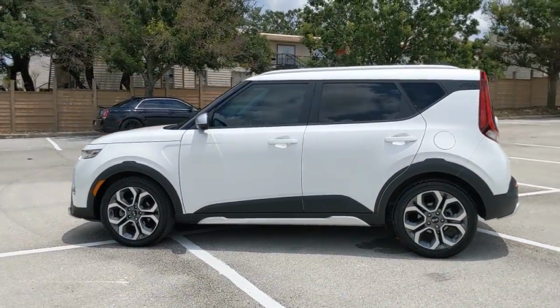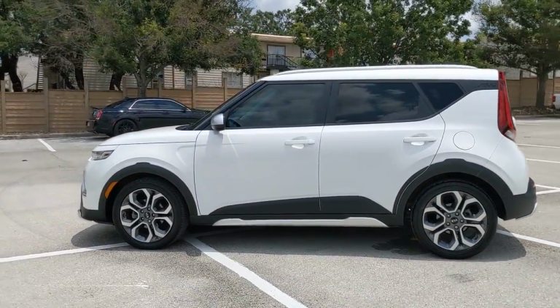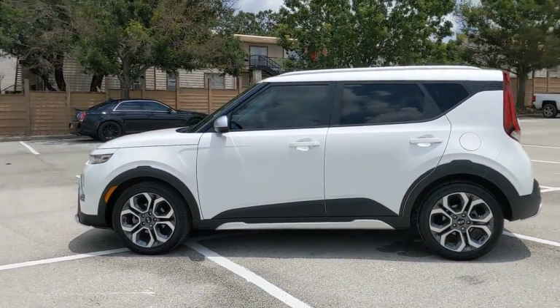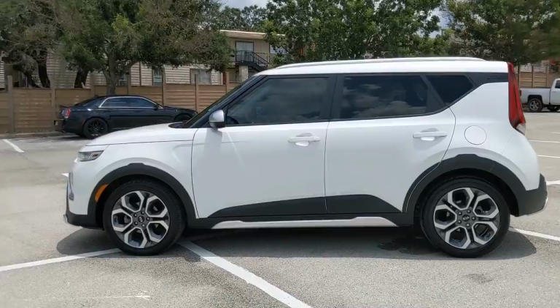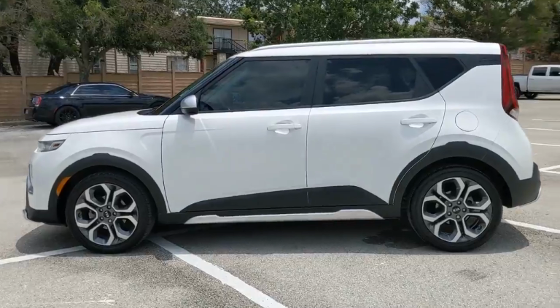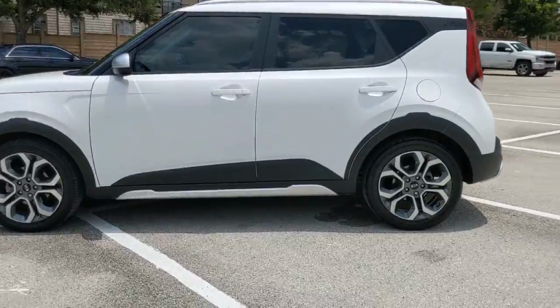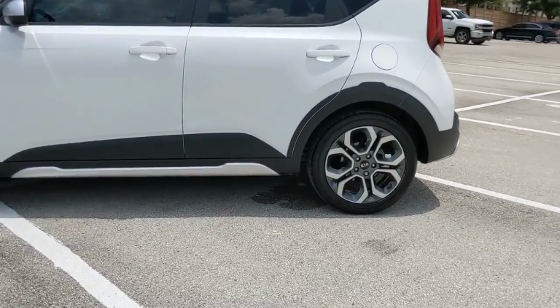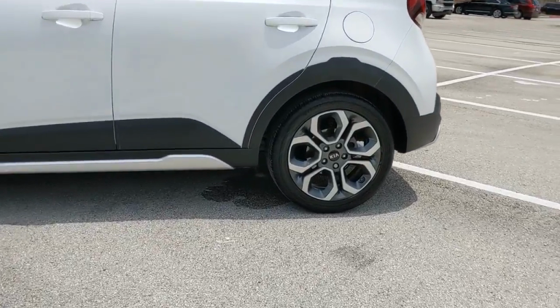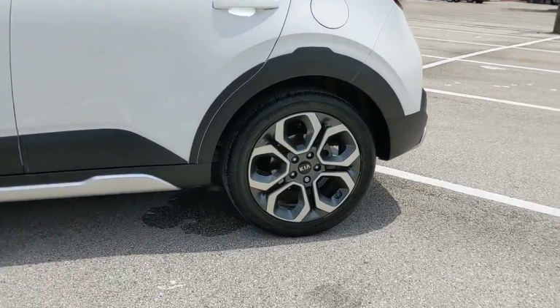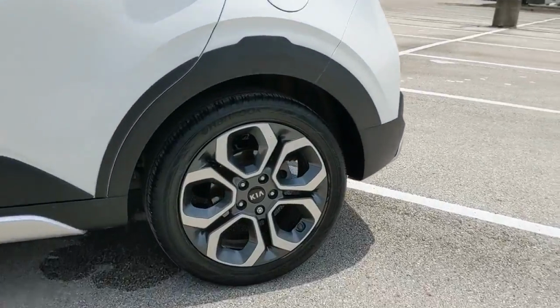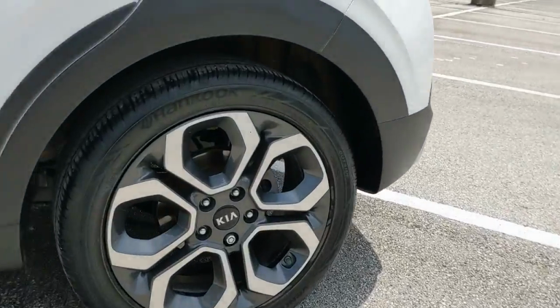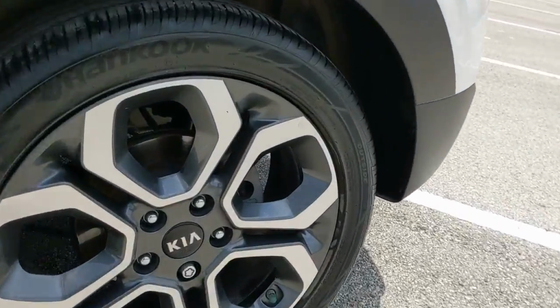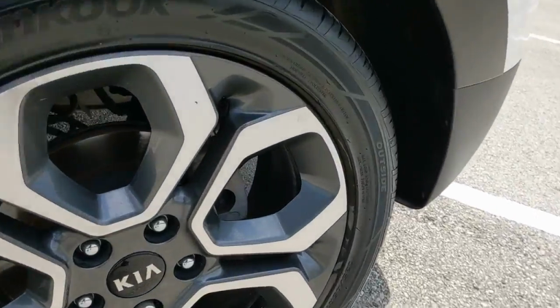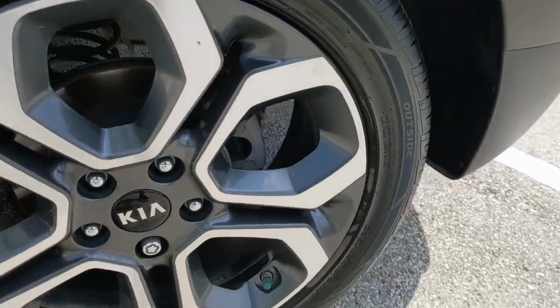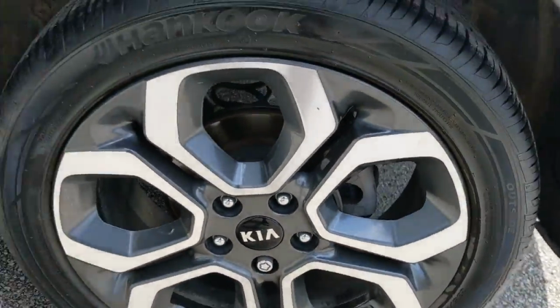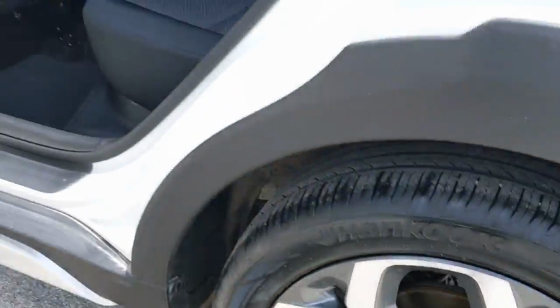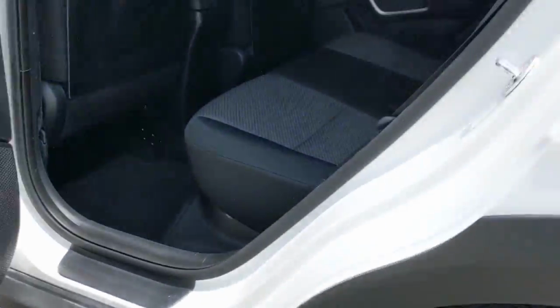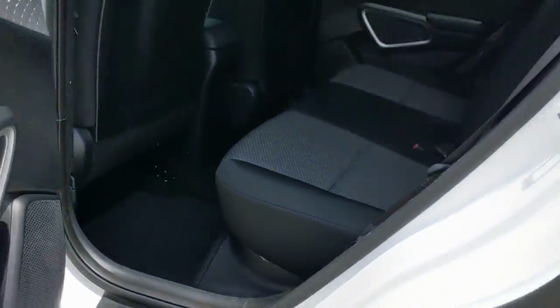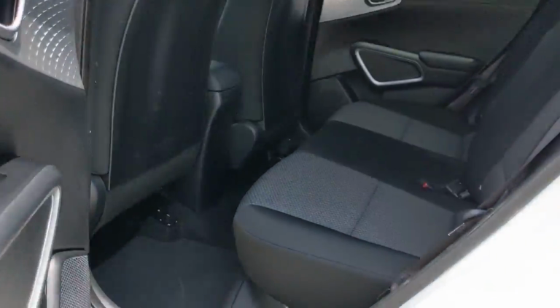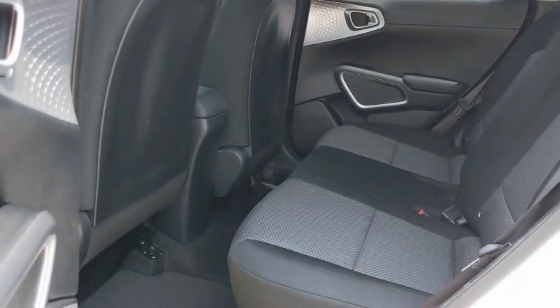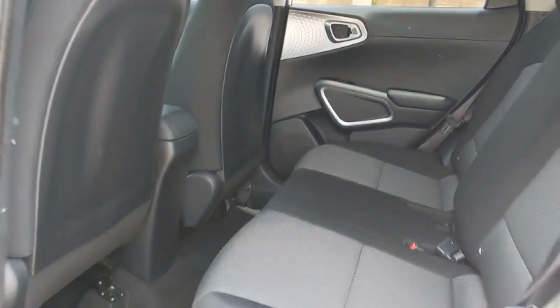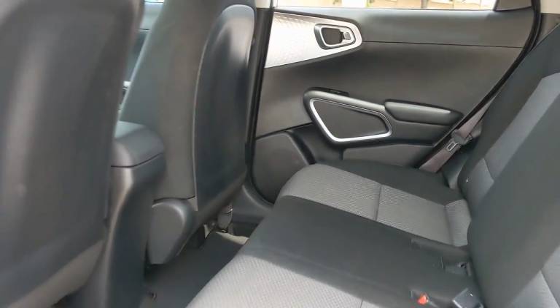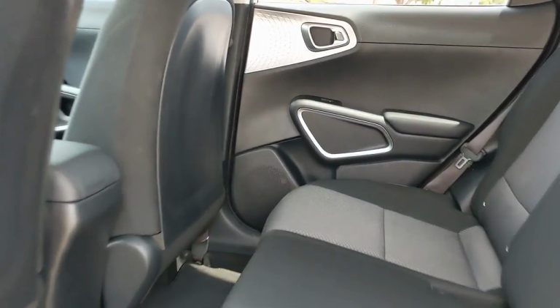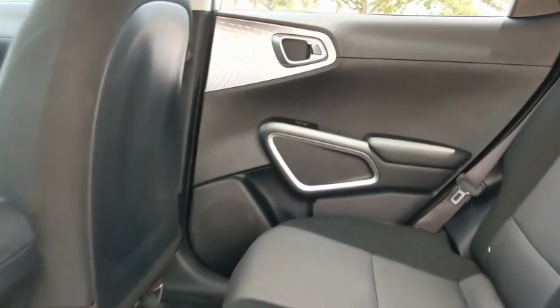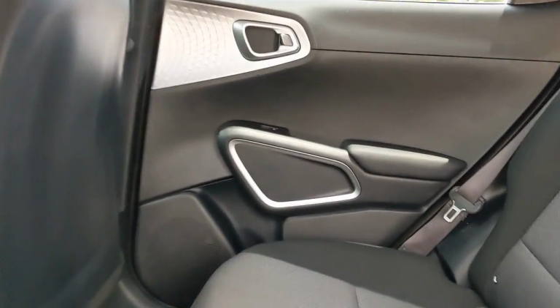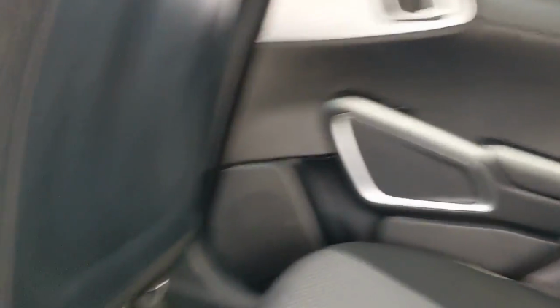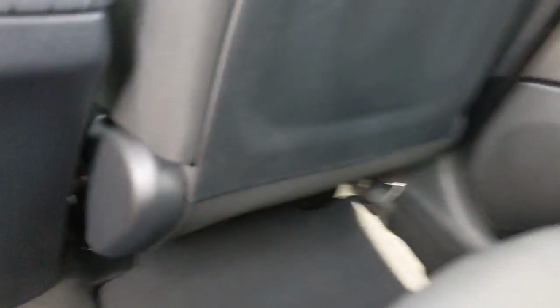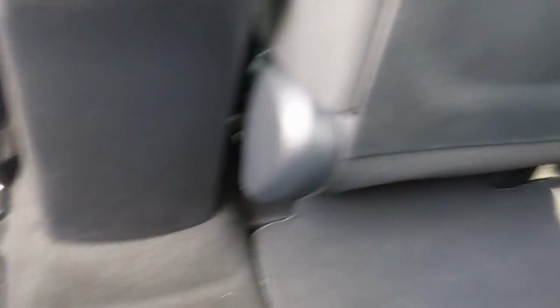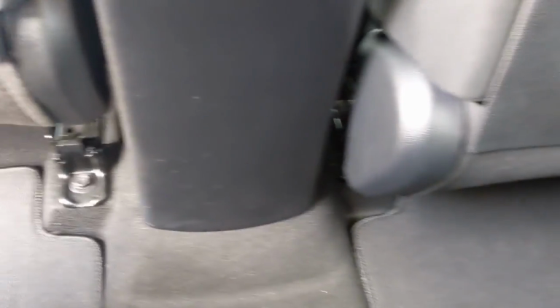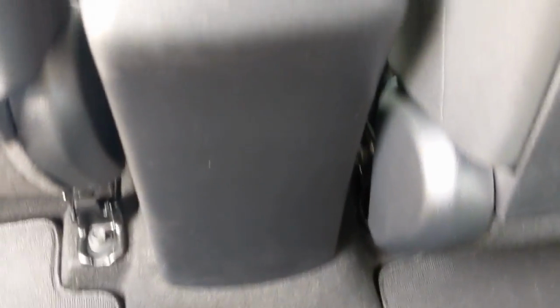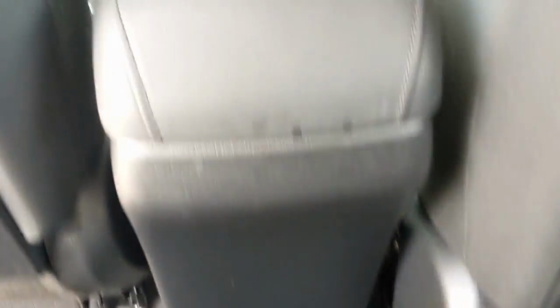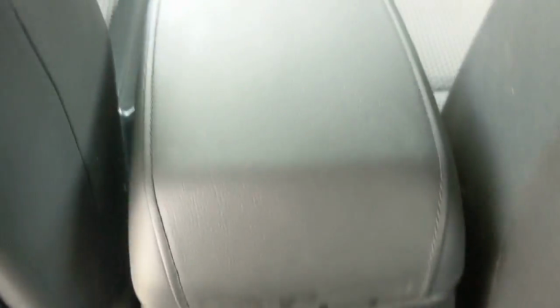Its inspired sense of style combined with an affordable price tag makes this subcompact crossover SUV completely irresistible. These are just some of the great options this vehicle comes with.